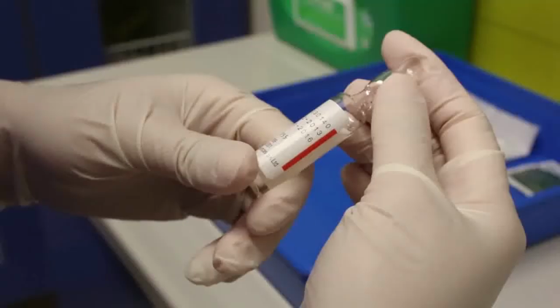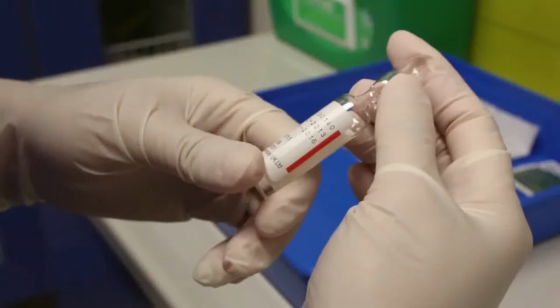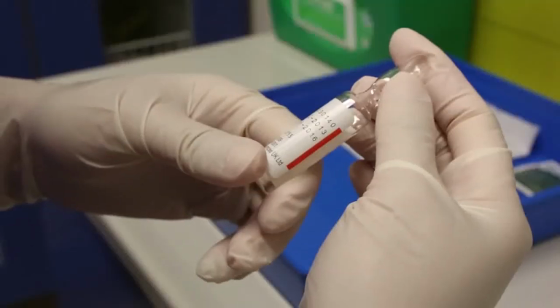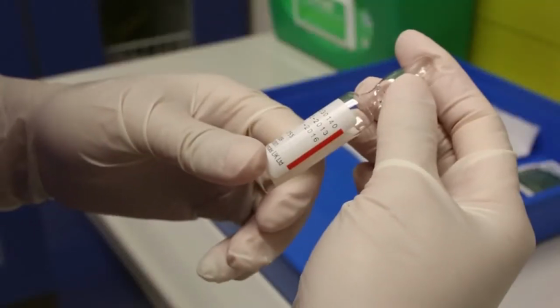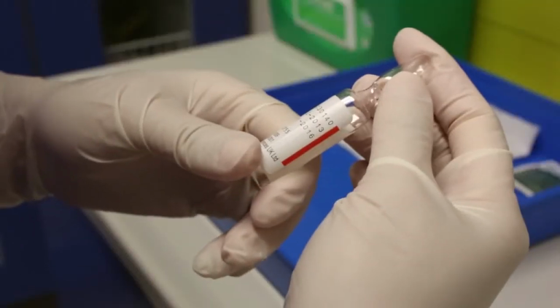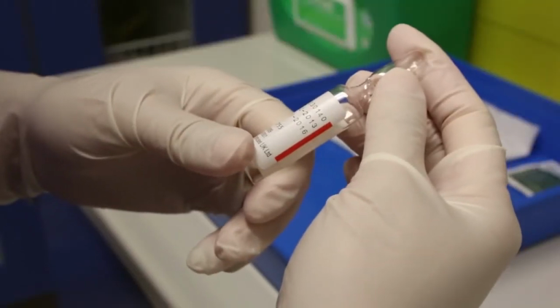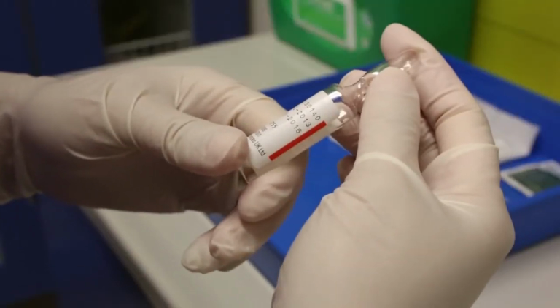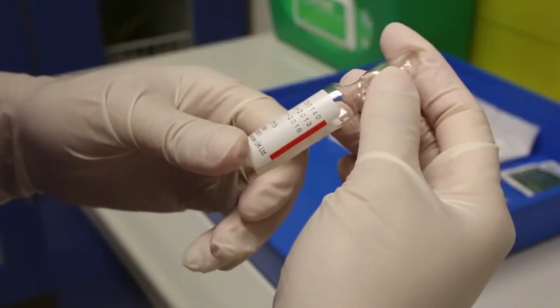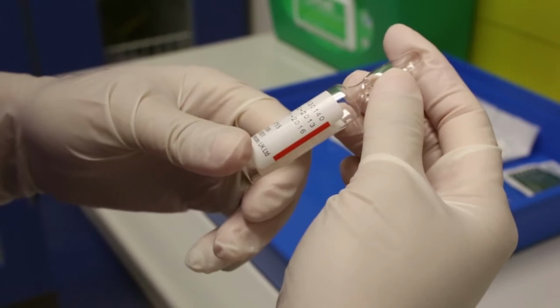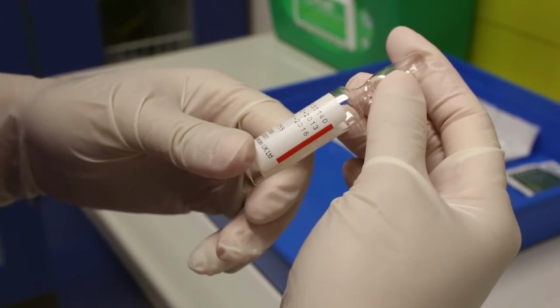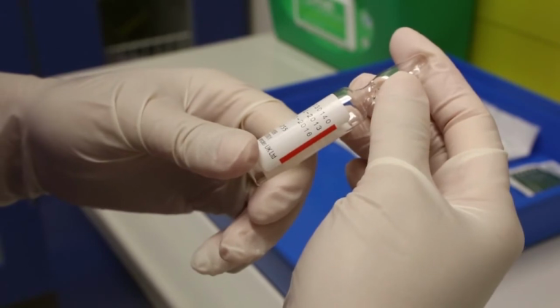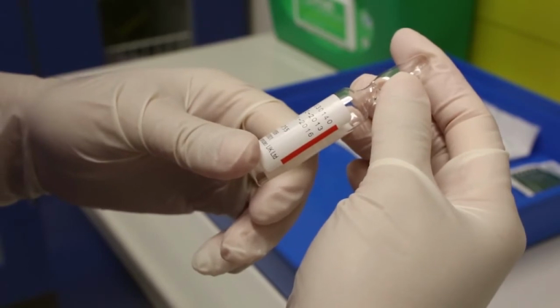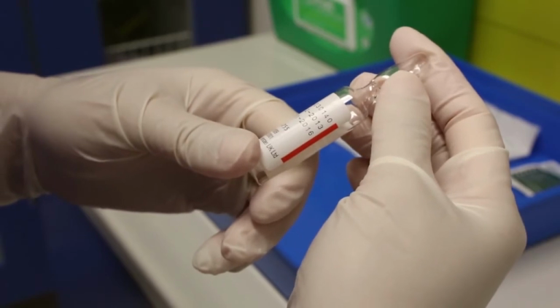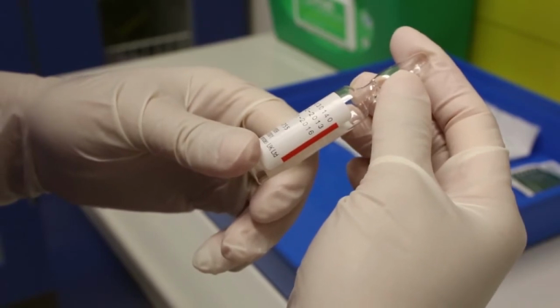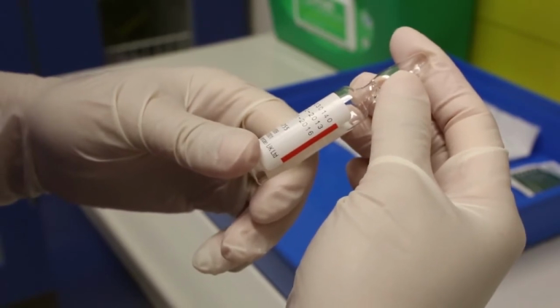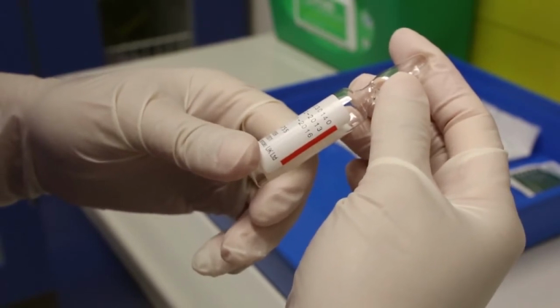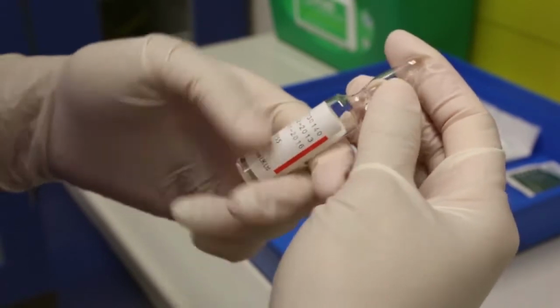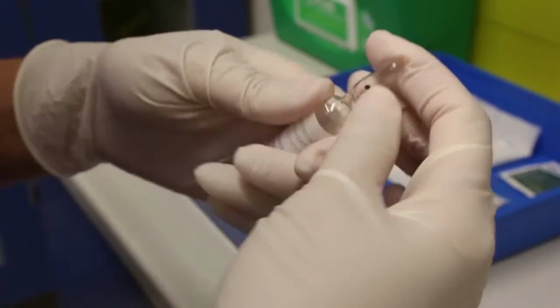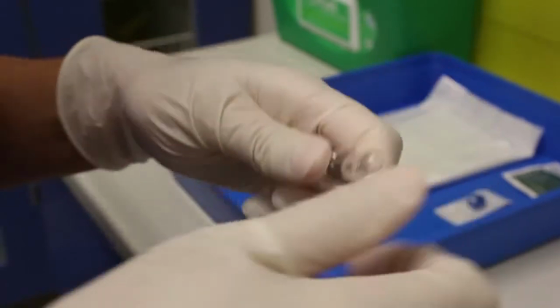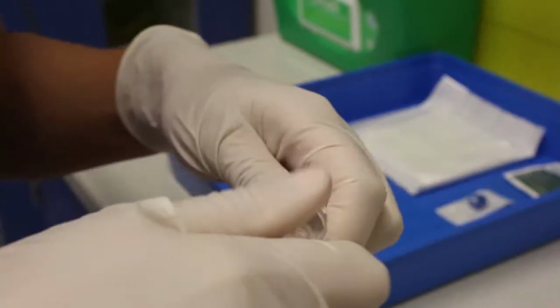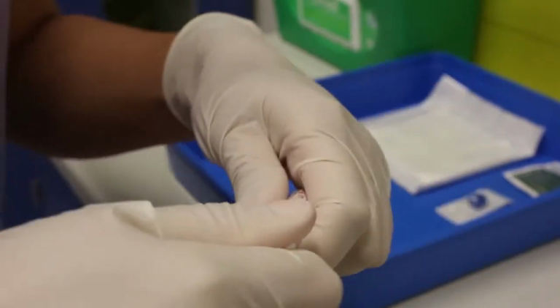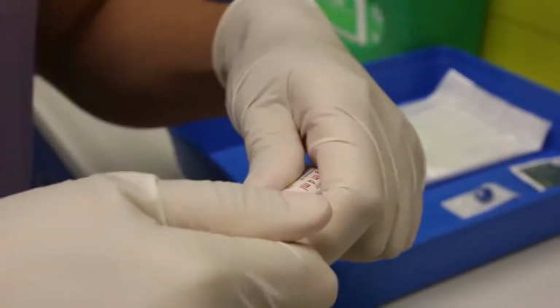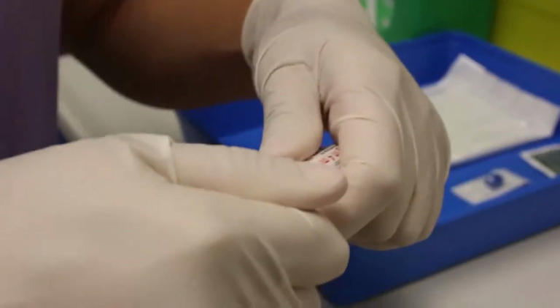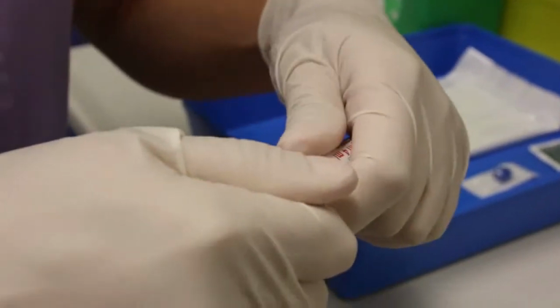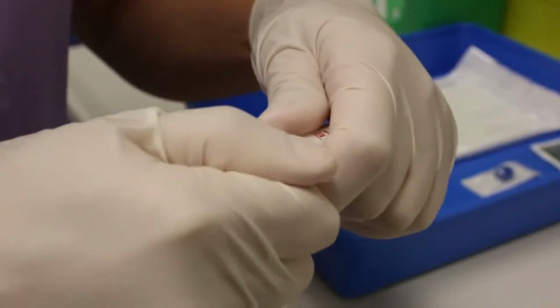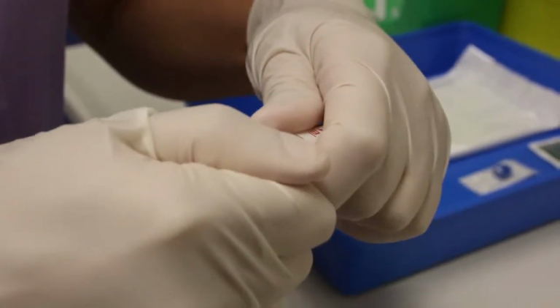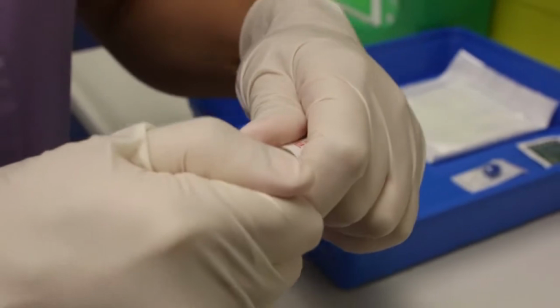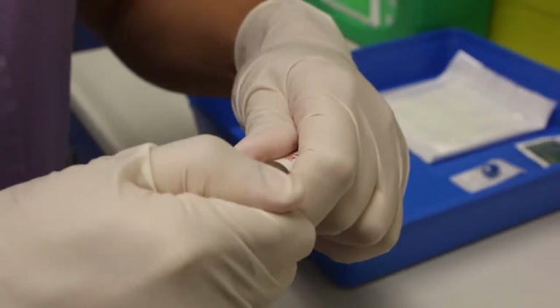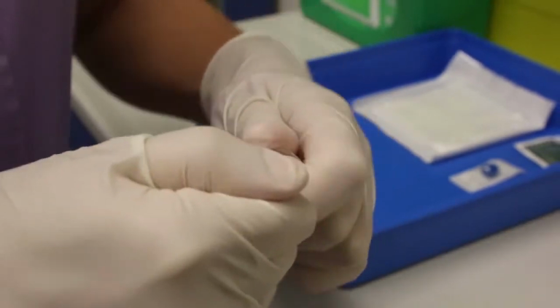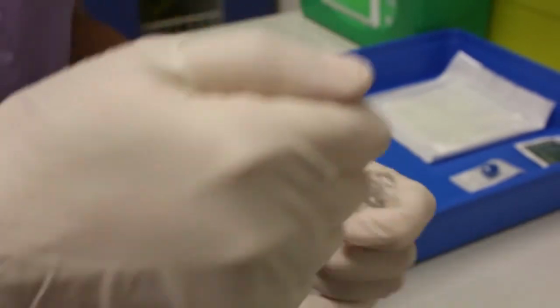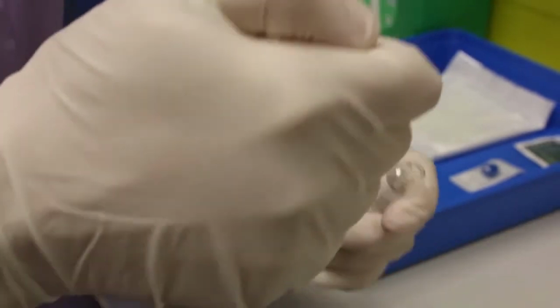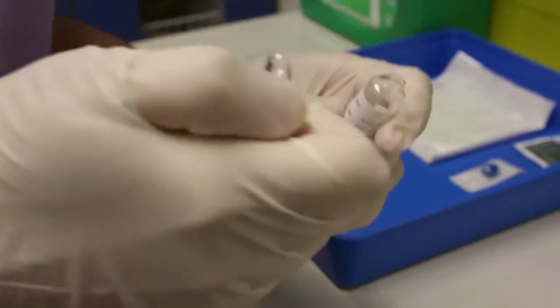Double check that you have obtained the right drug for your particular patient. Check the expiry date and check that the drug is not contraindicated and is of the right dose with the patient's treatment chart.